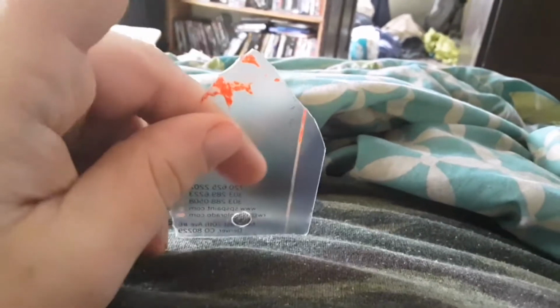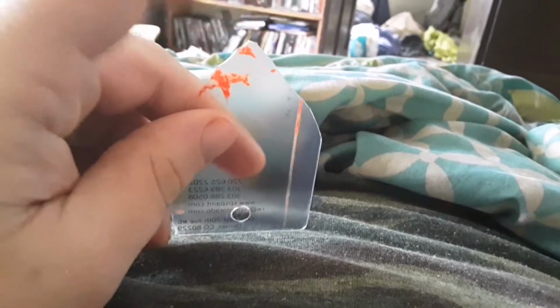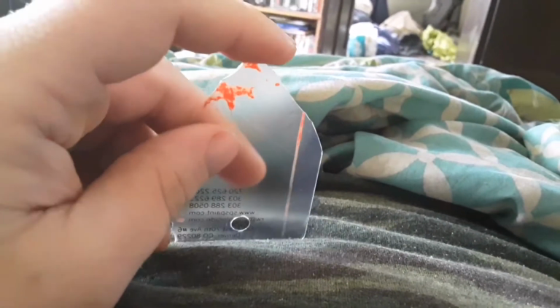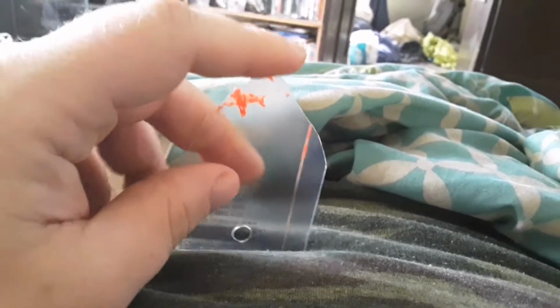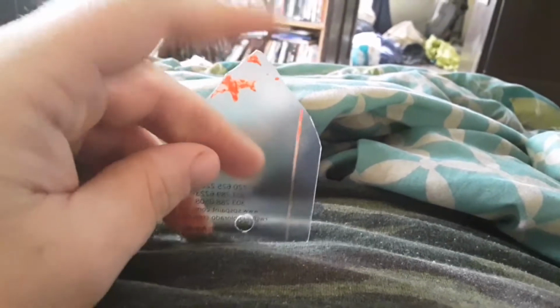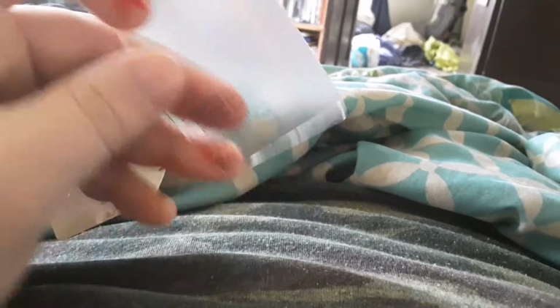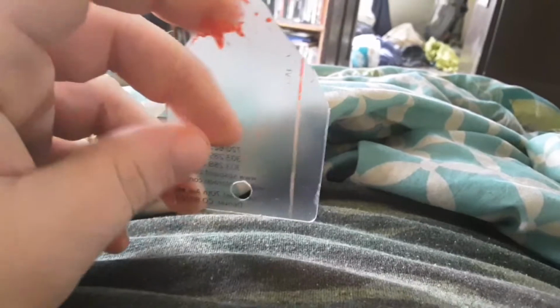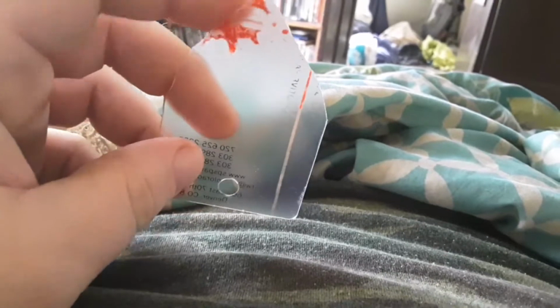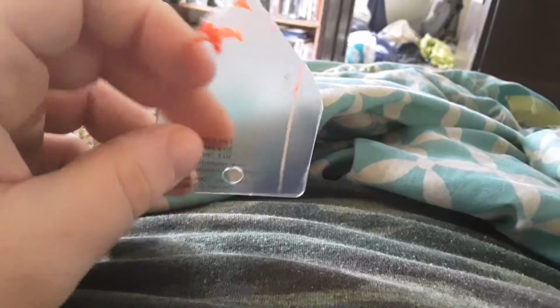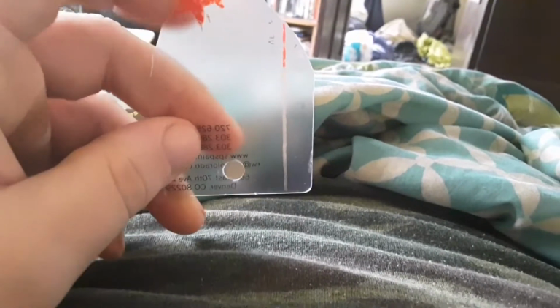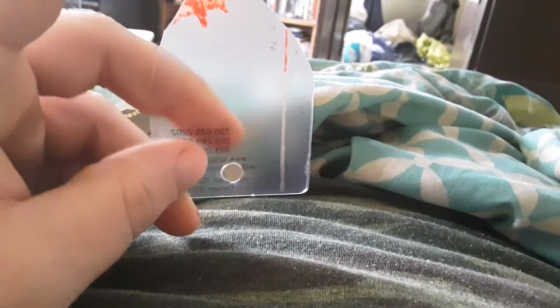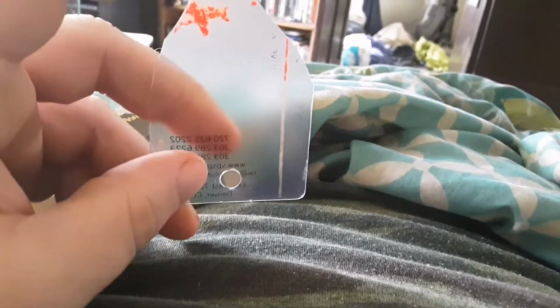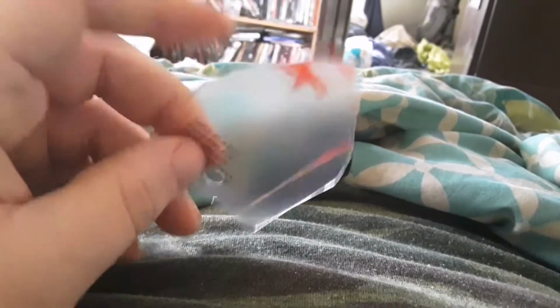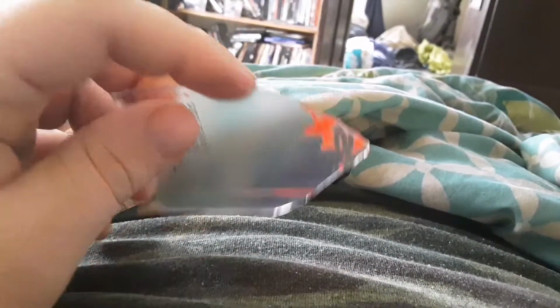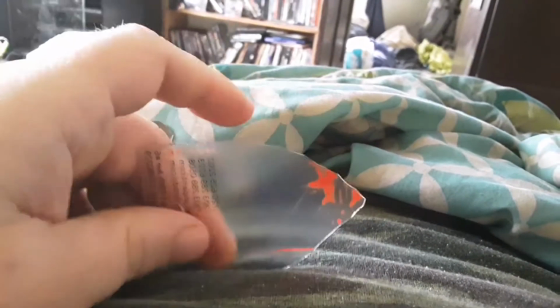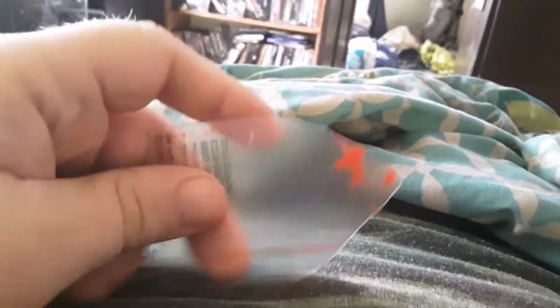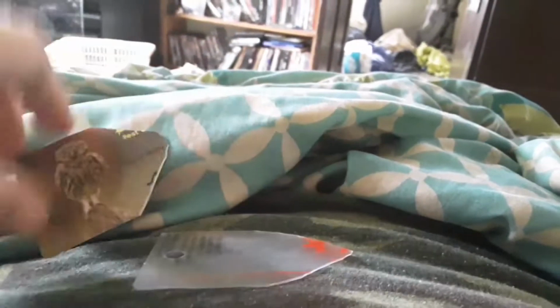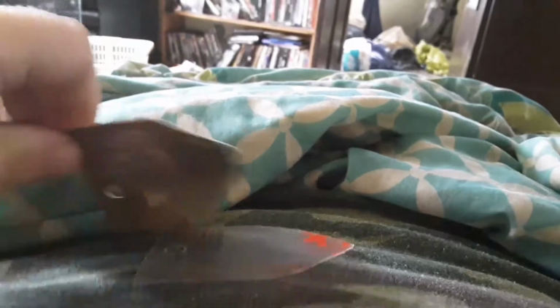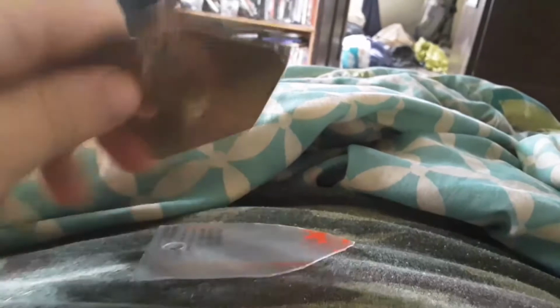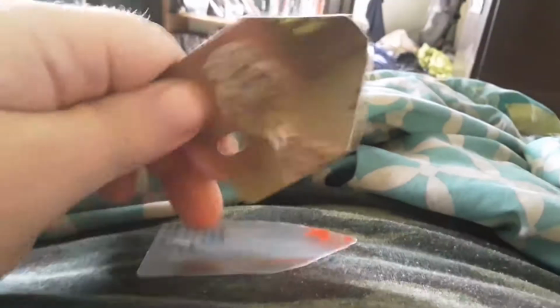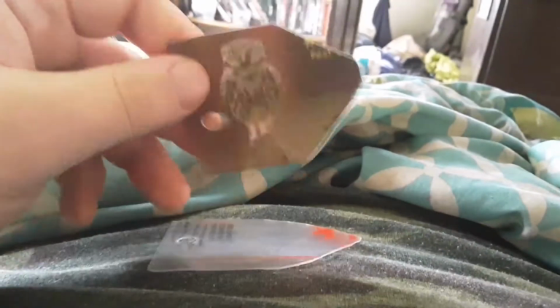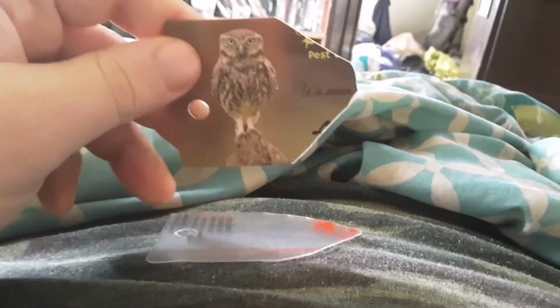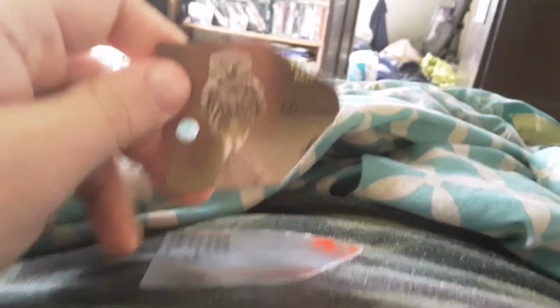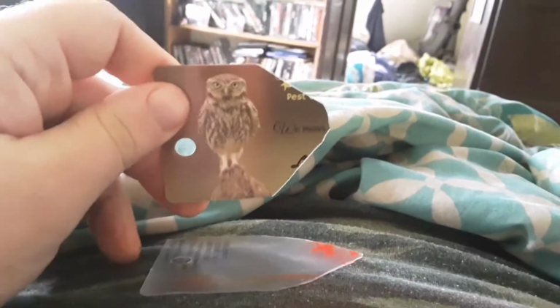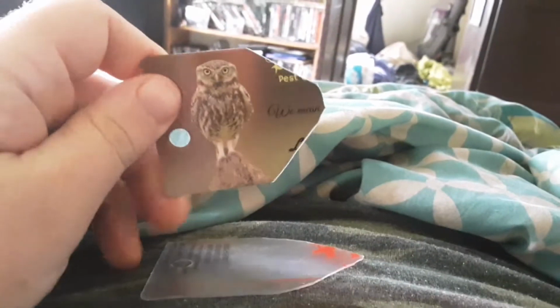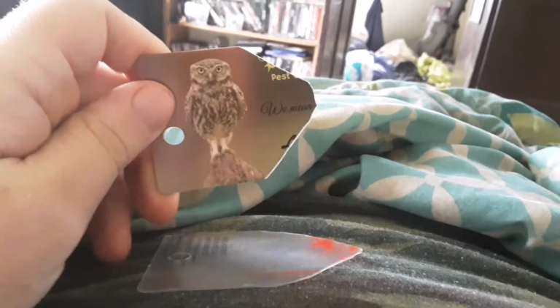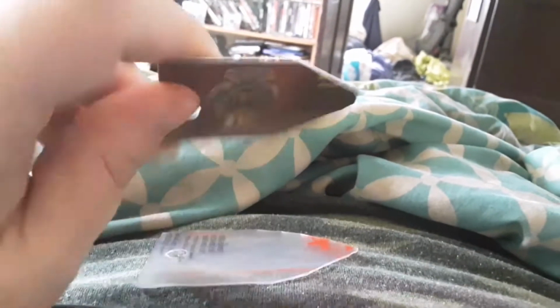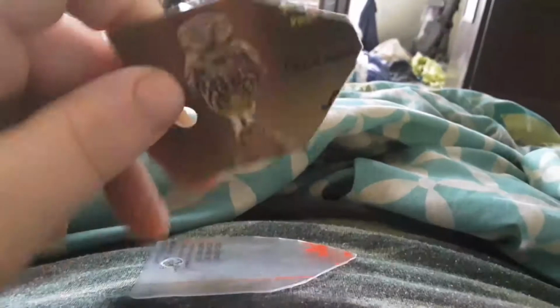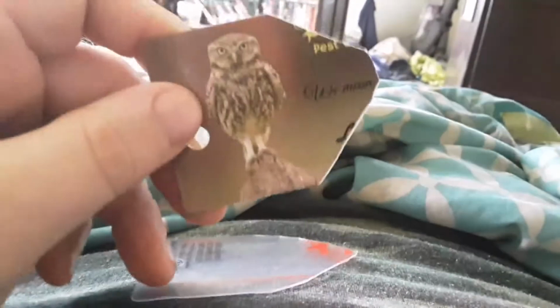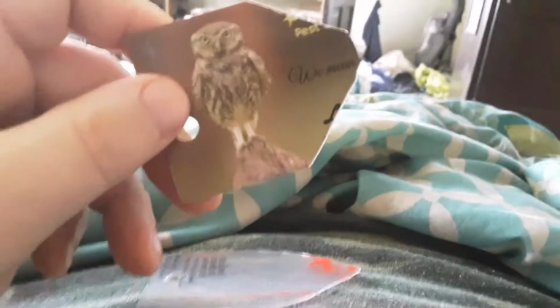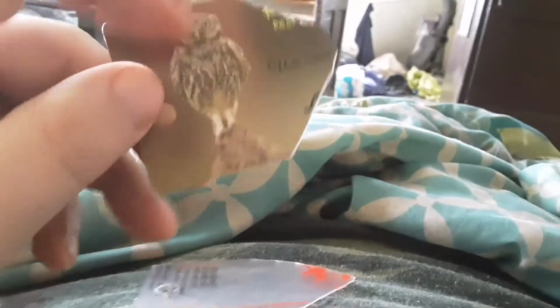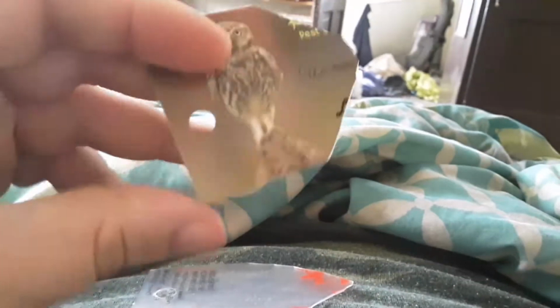It's so simple. This is just the idea that you can reuse these plastic business cards.